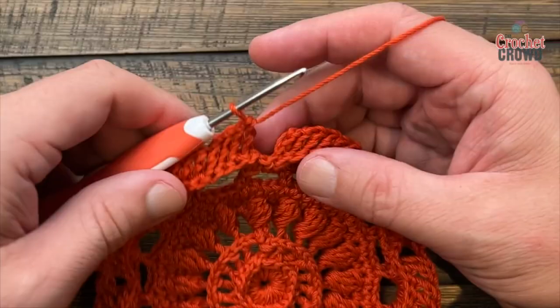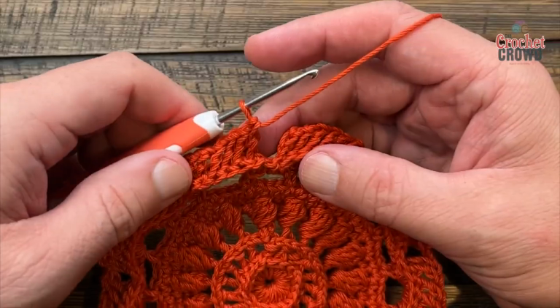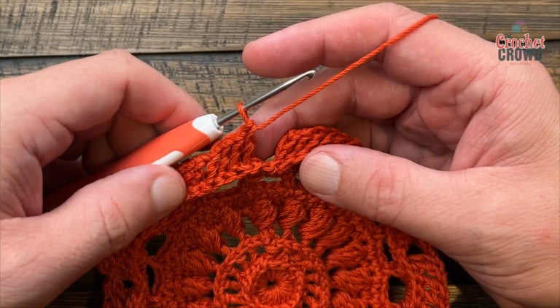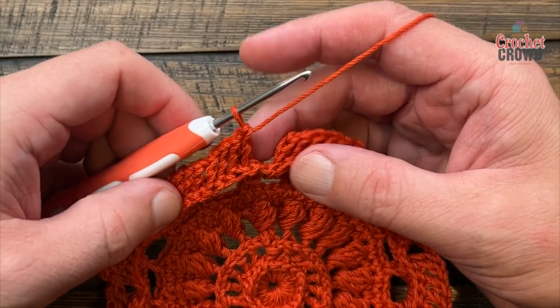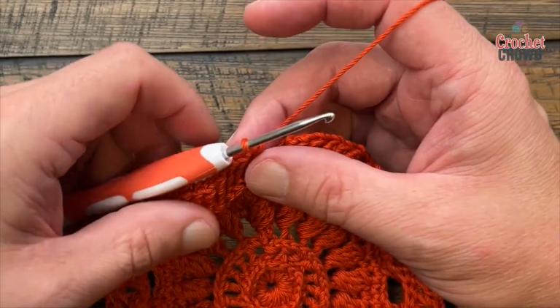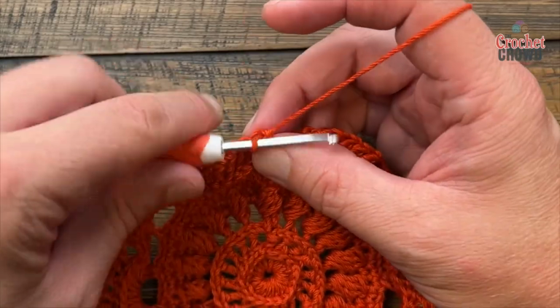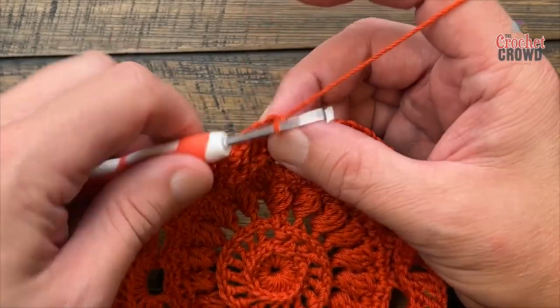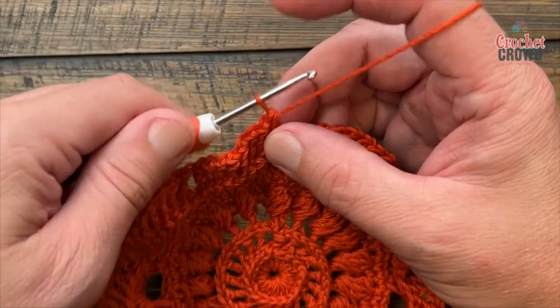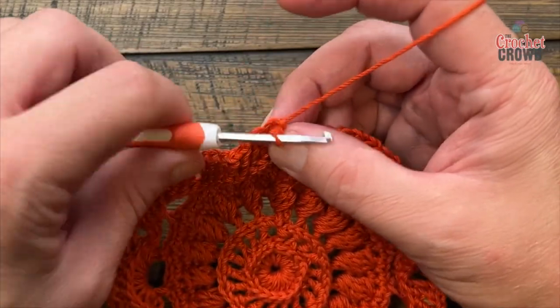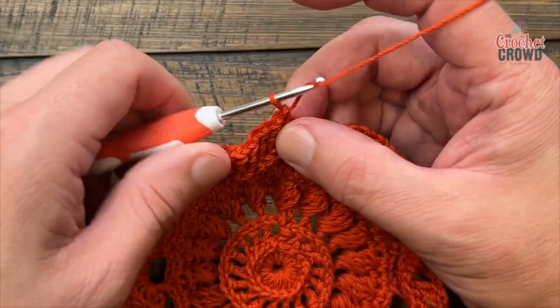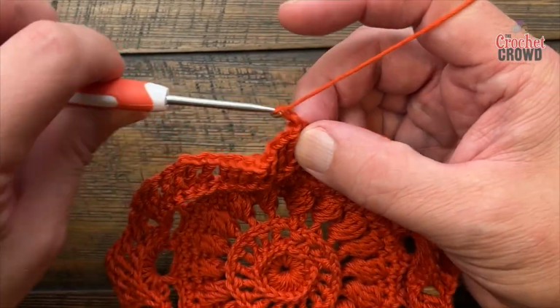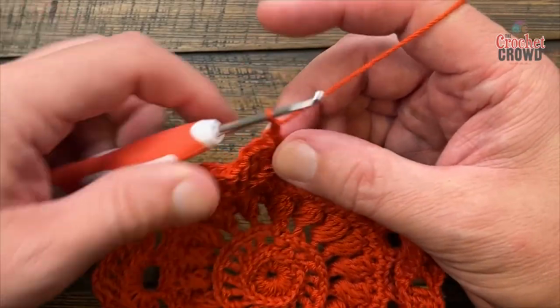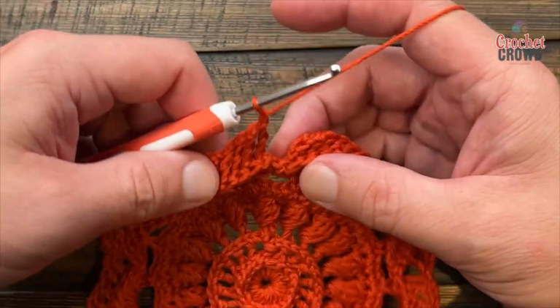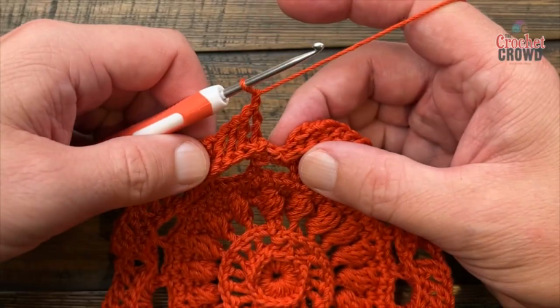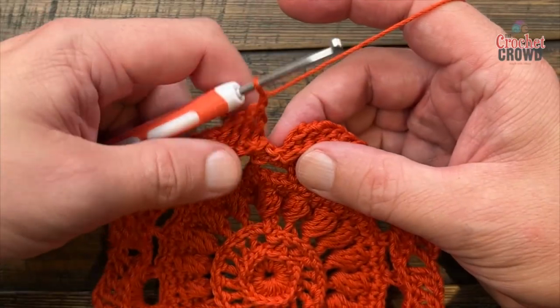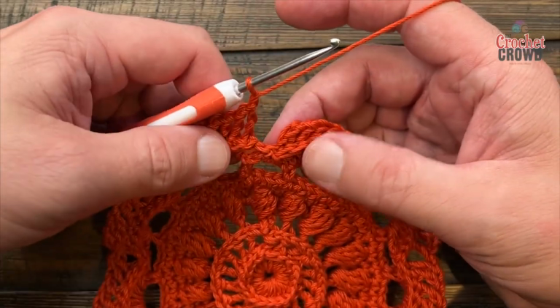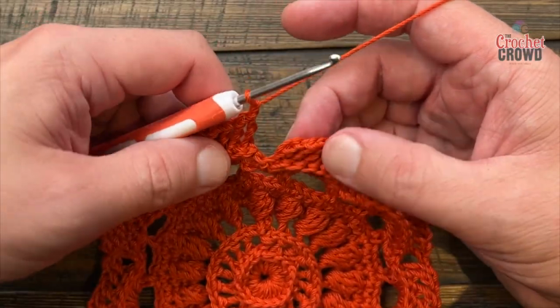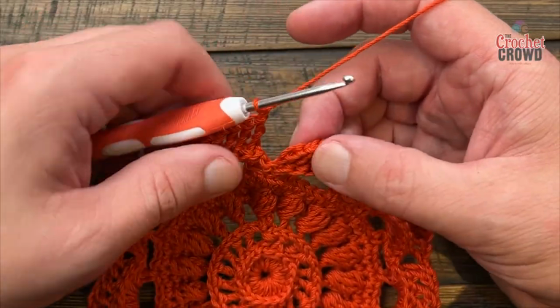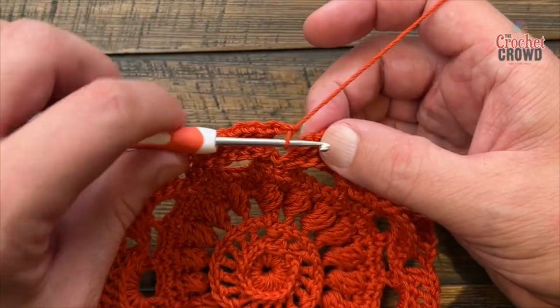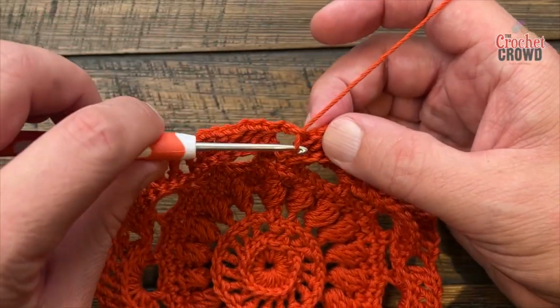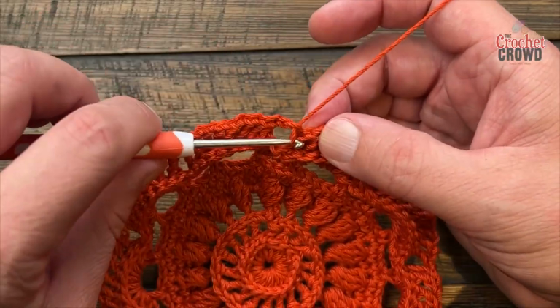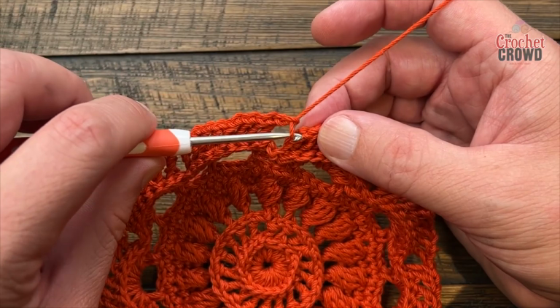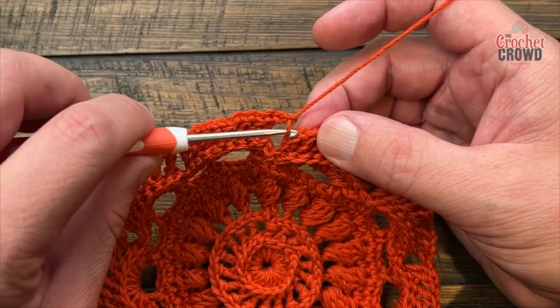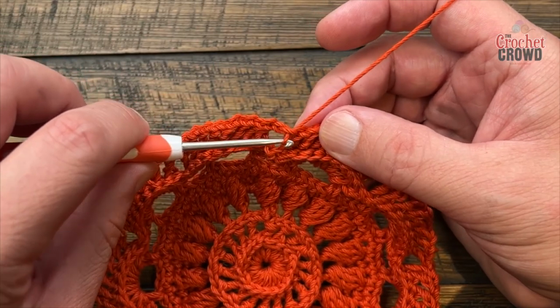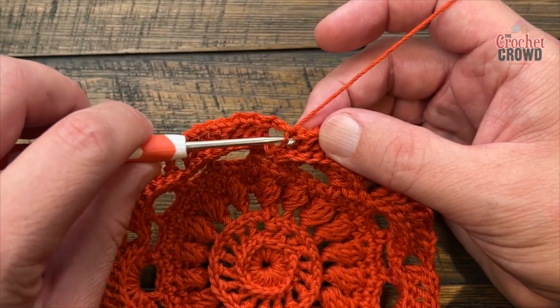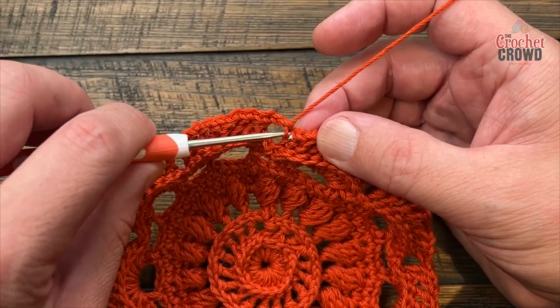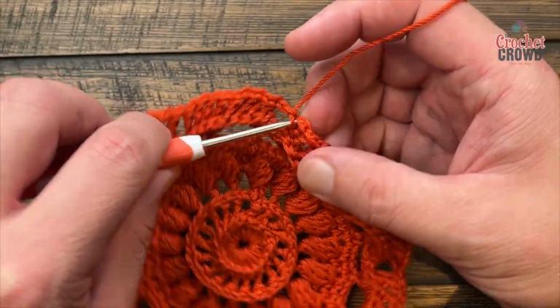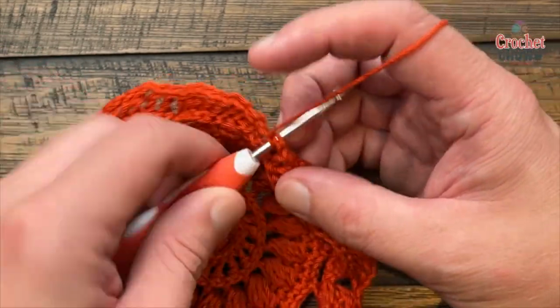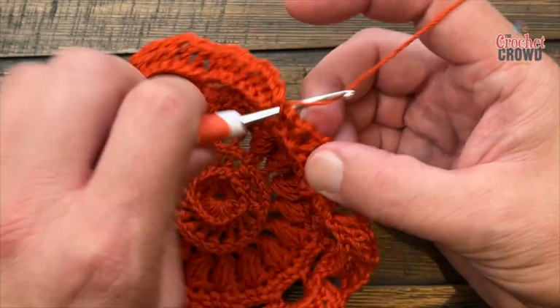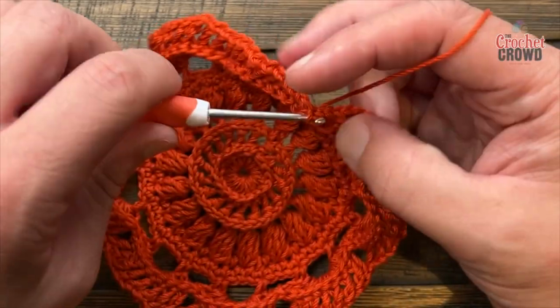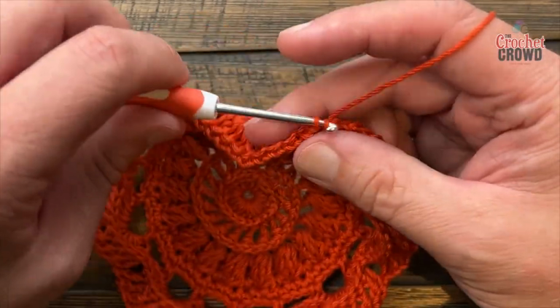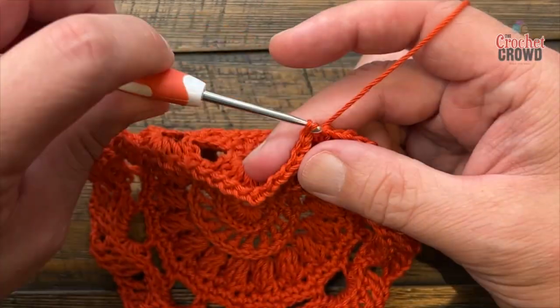When you get all the way around, don't forget to chain one after the last back post double crochet, then join it to the top of the first back post double crochet. We're now ready for round eleven.